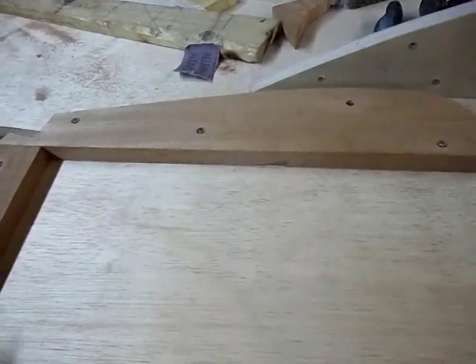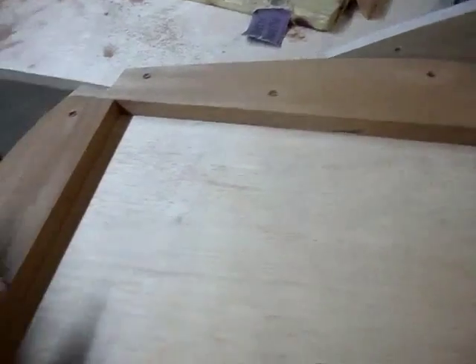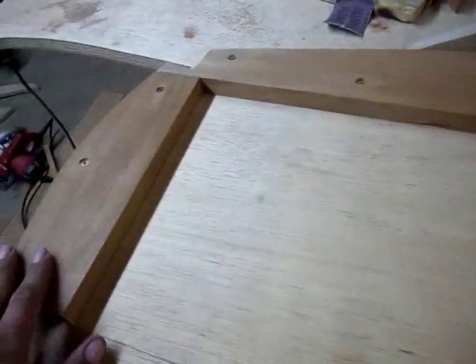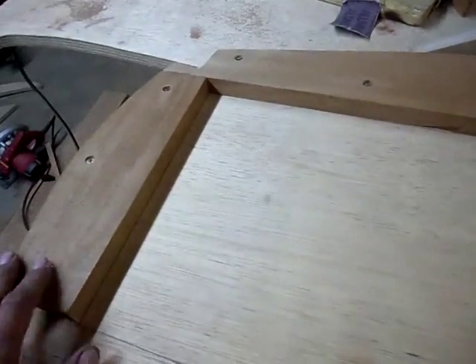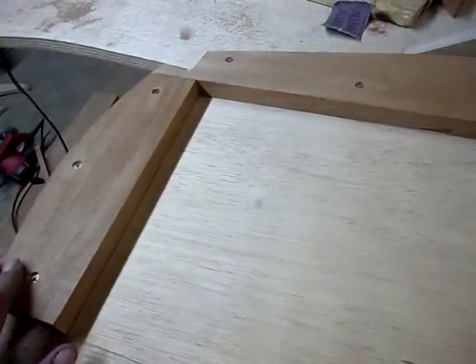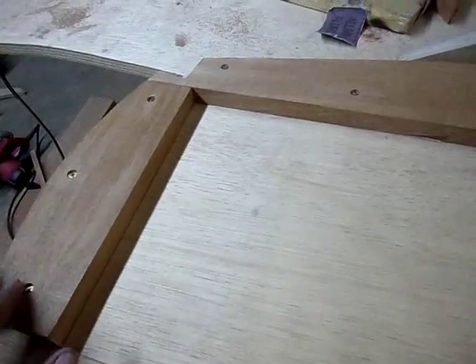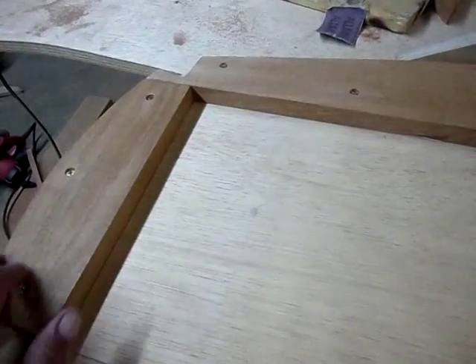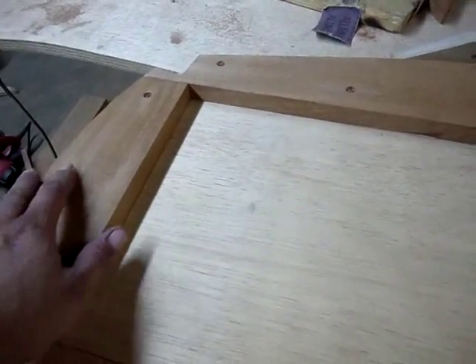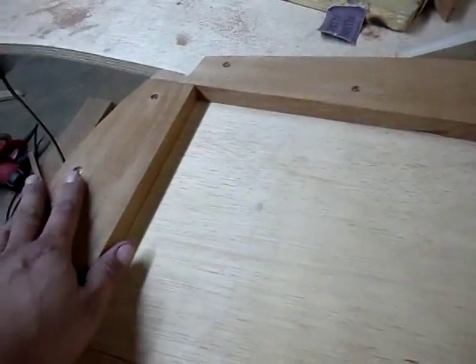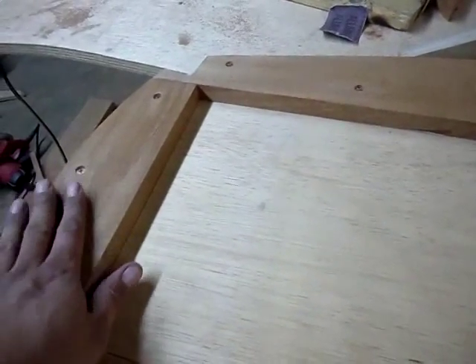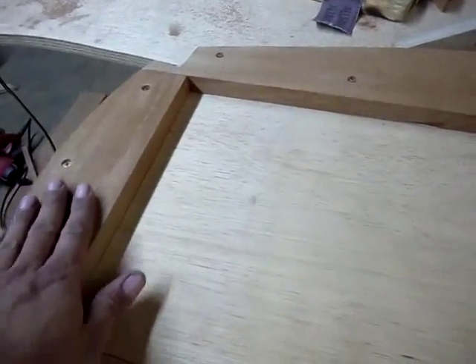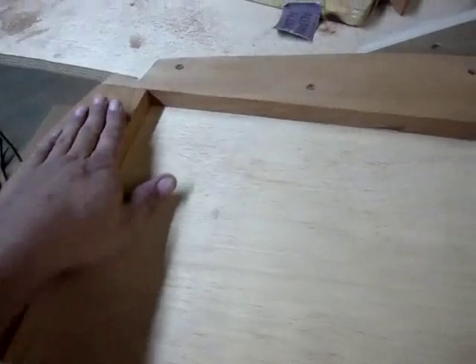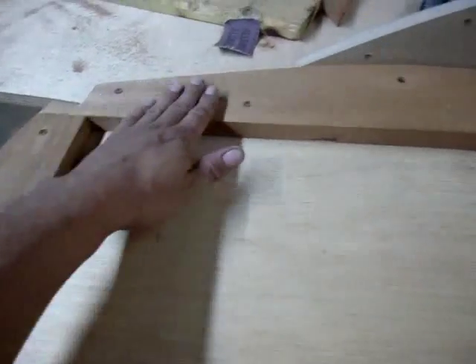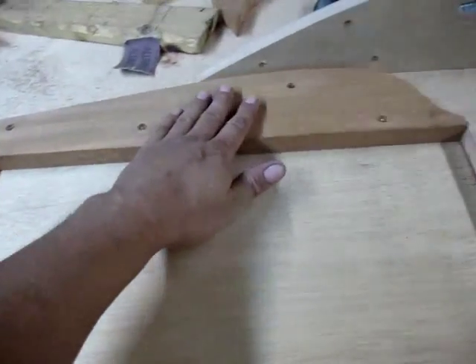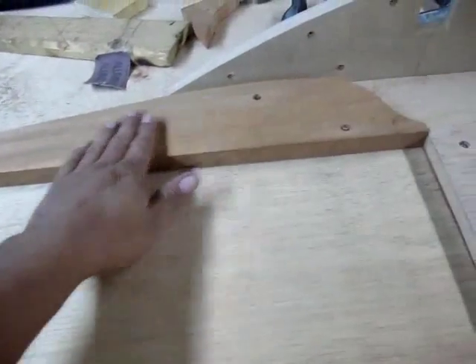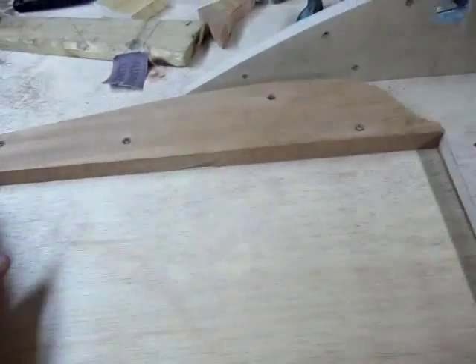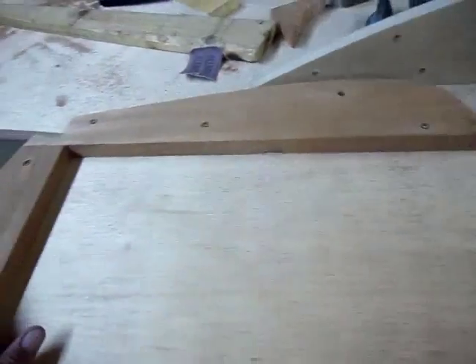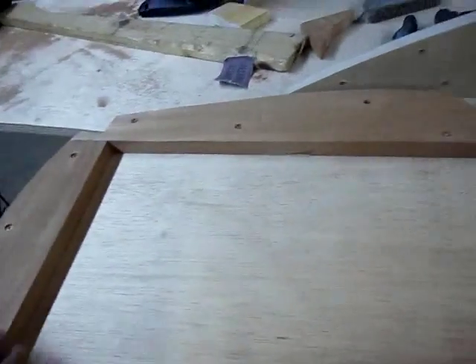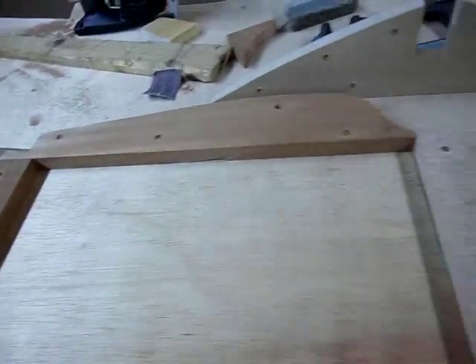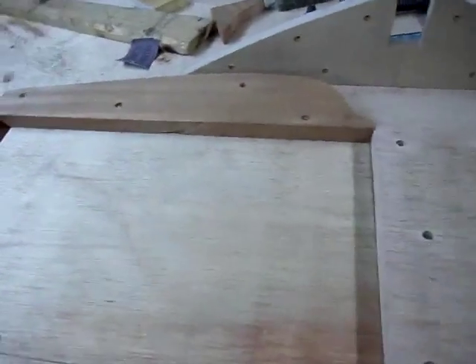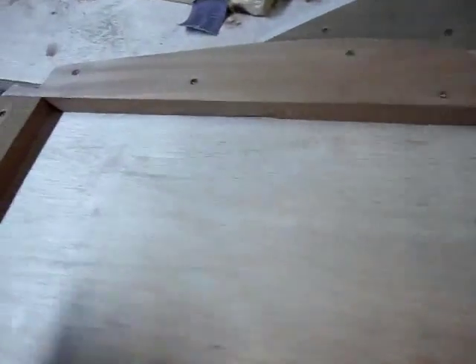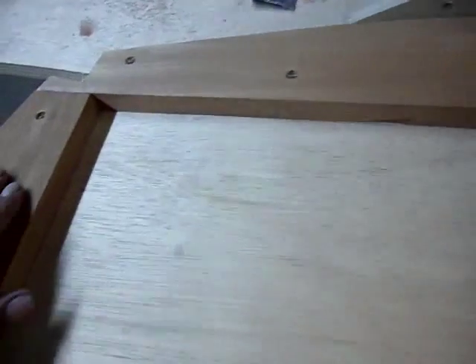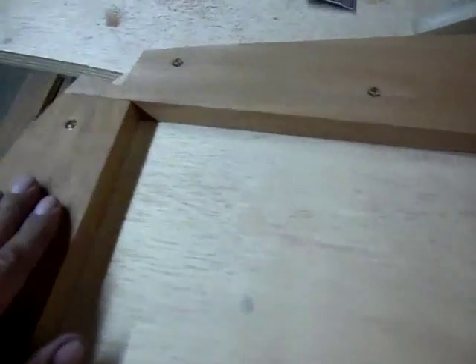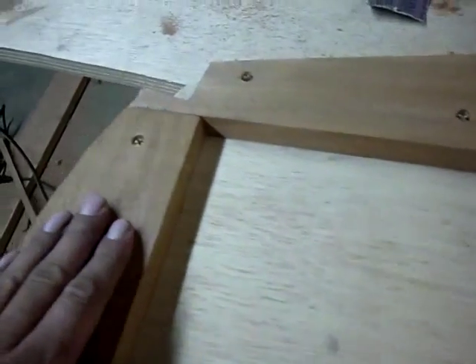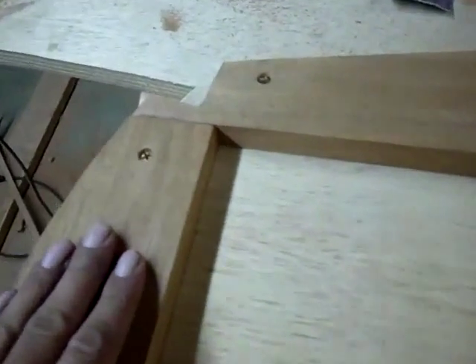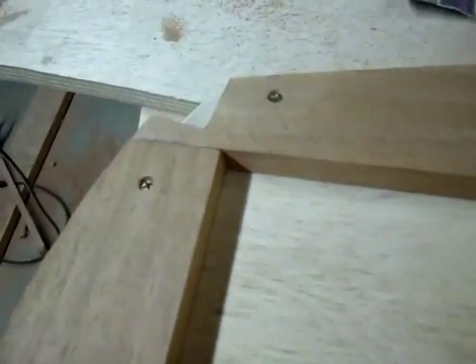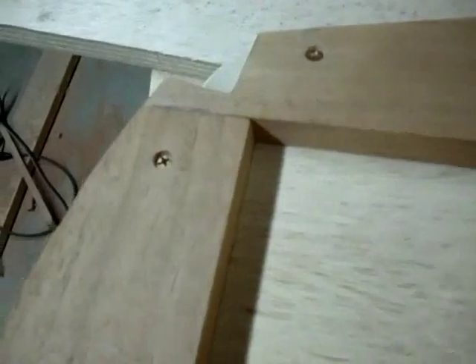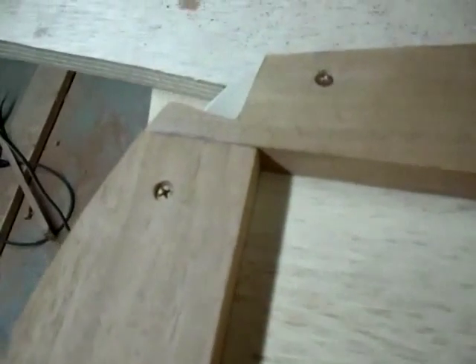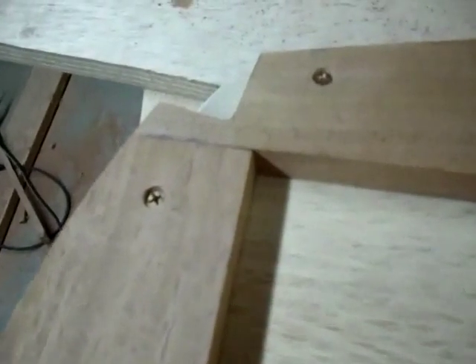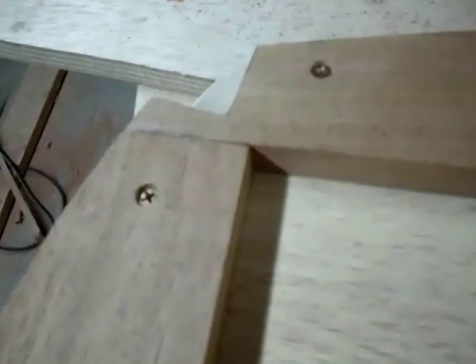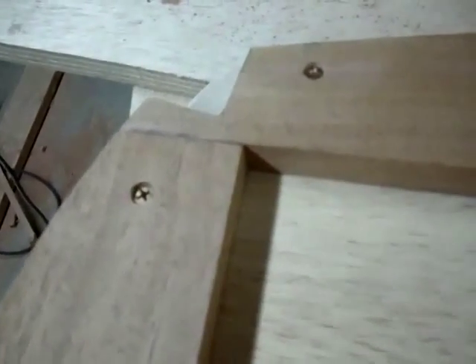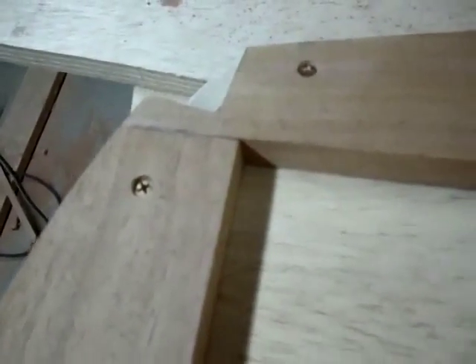They are drilled, screwed, and countersunk, but I haven't epoxied them down yet because I'm still in the fitting process. And things are fitting very nicely, as you can see.